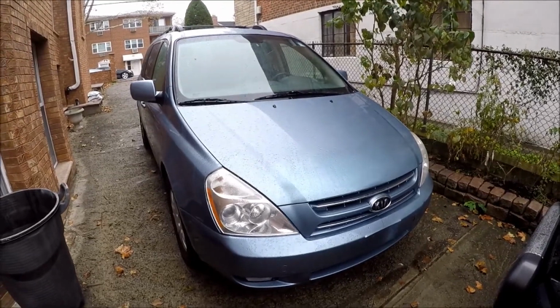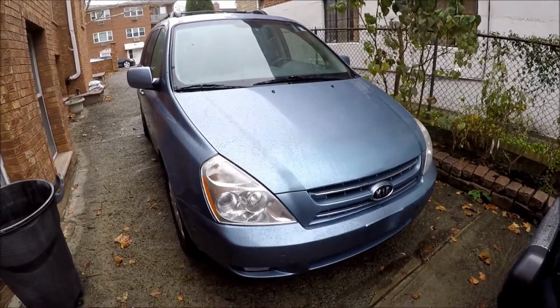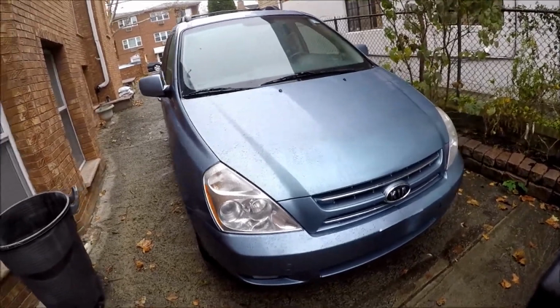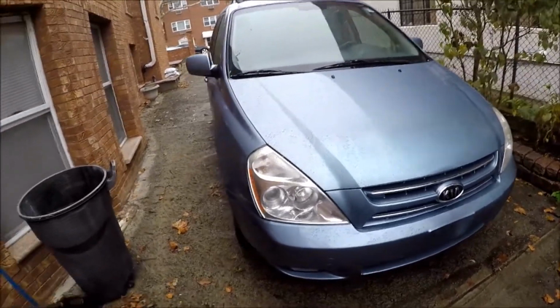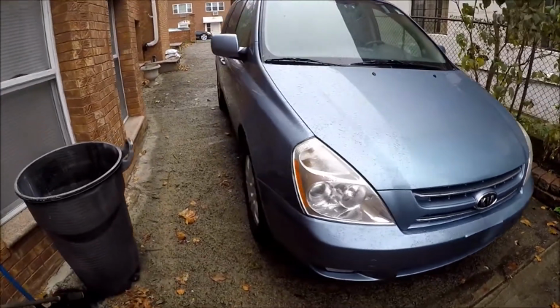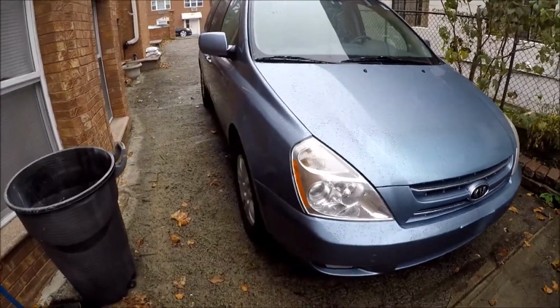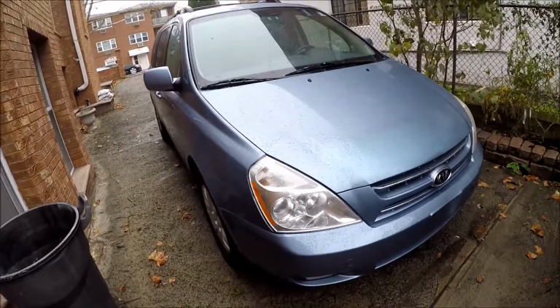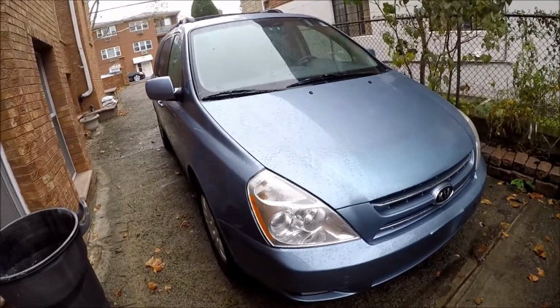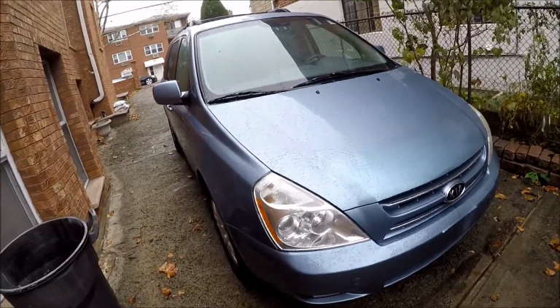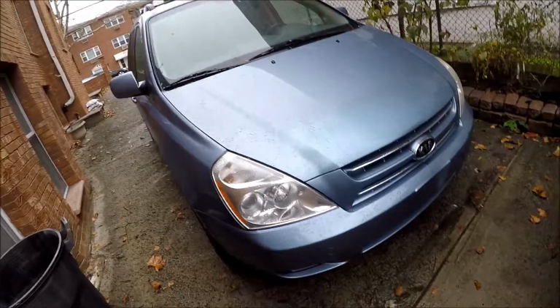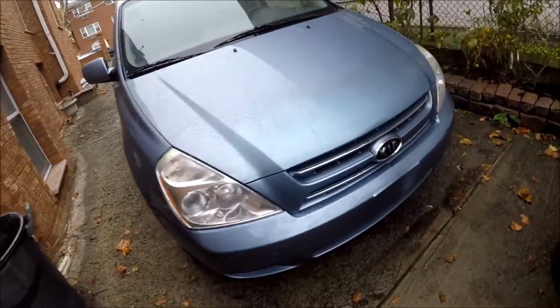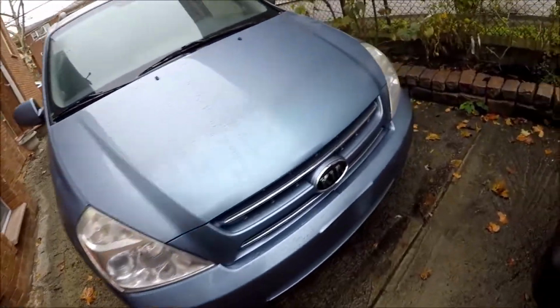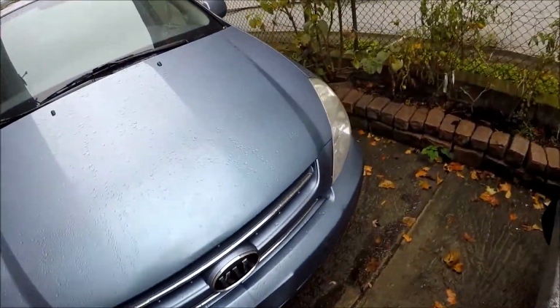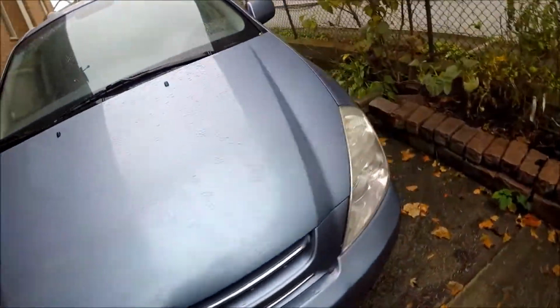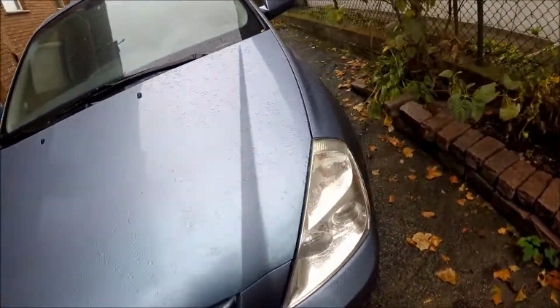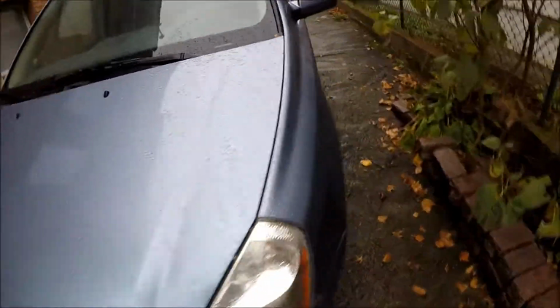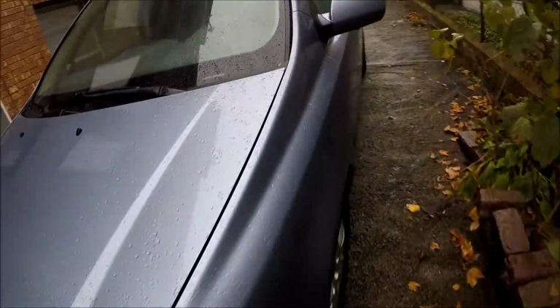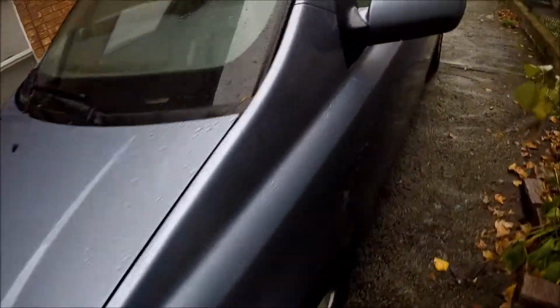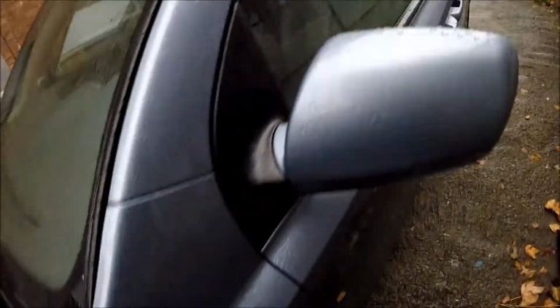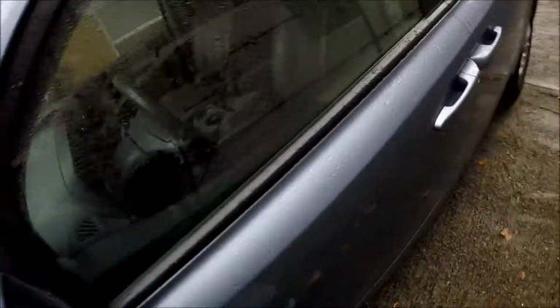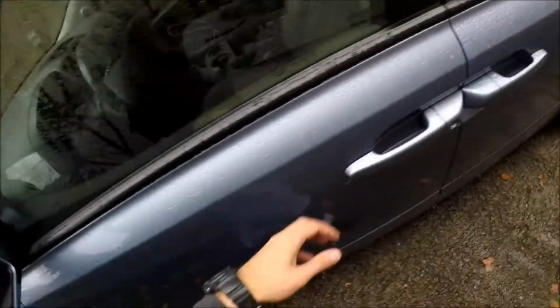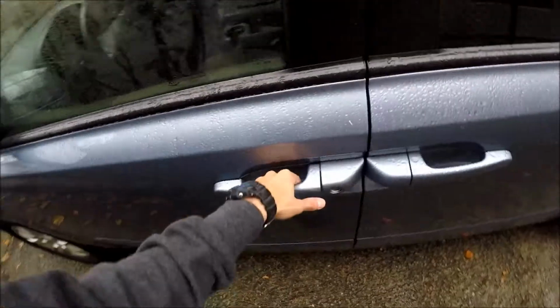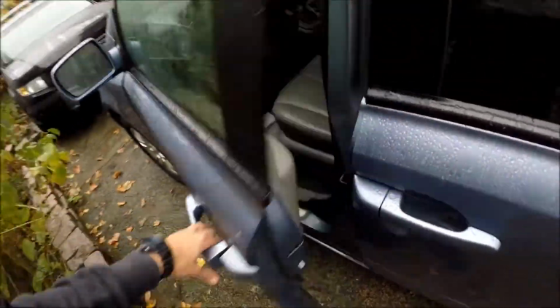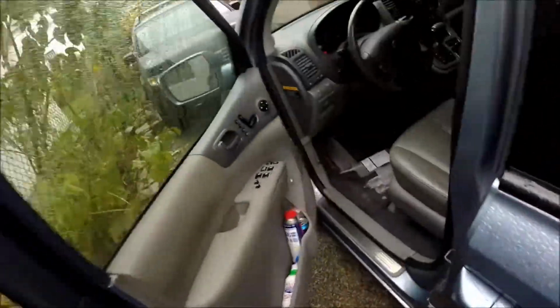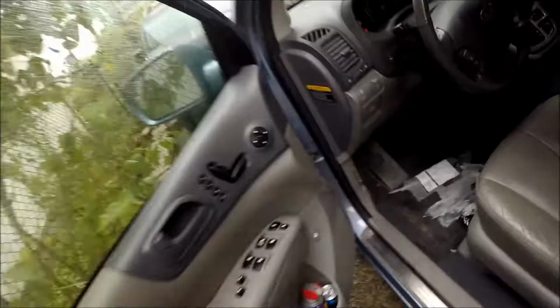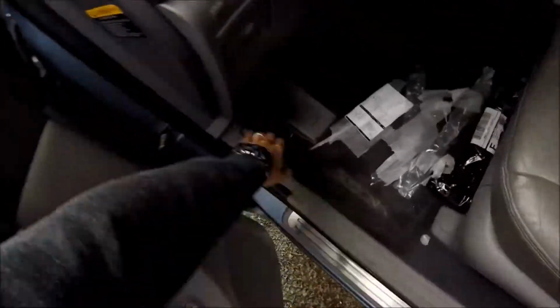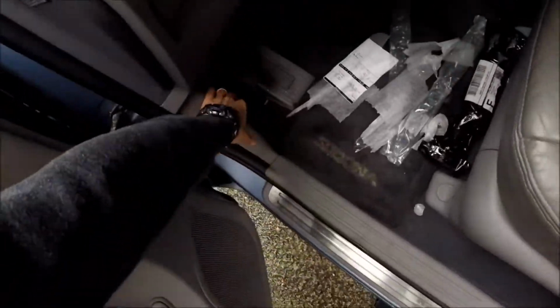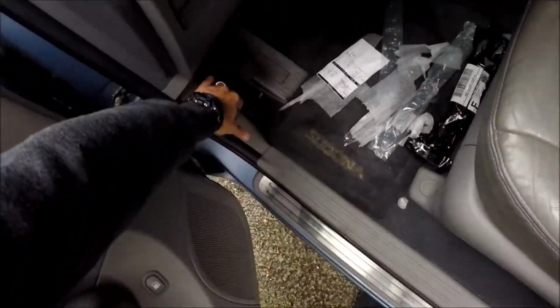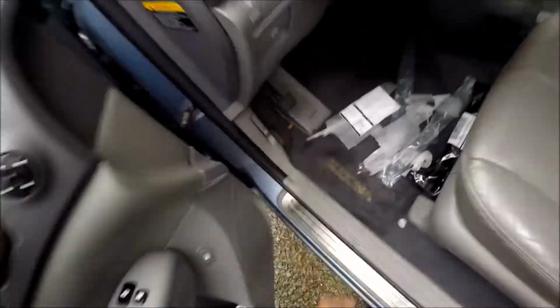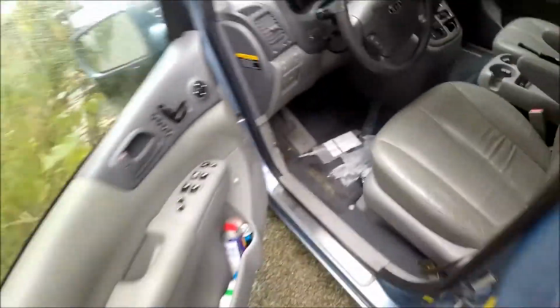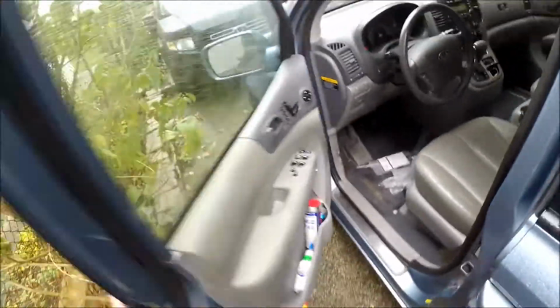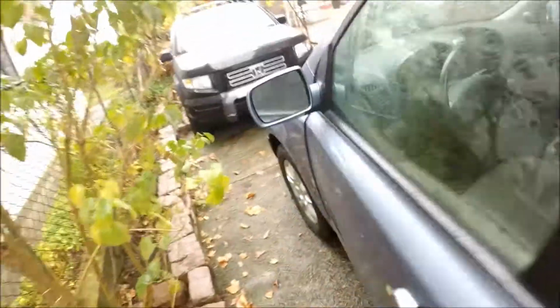Hey guys, Ed here. Today we have this minivan and I have a problem with it. I'll explain it to you later.